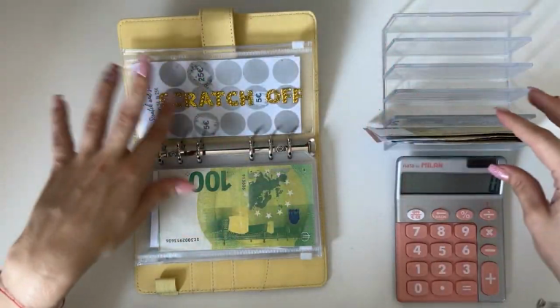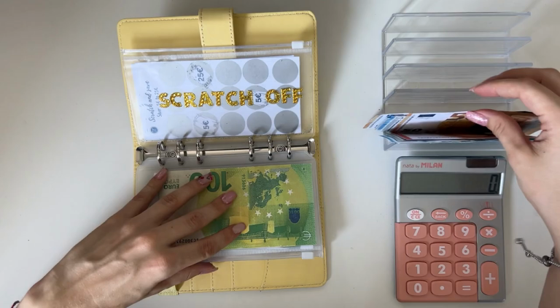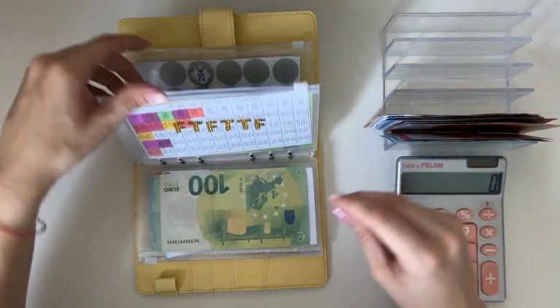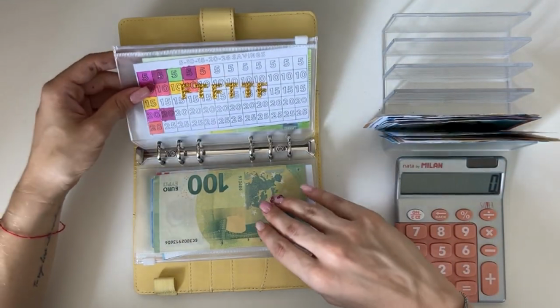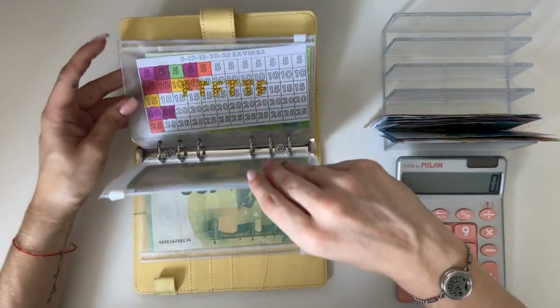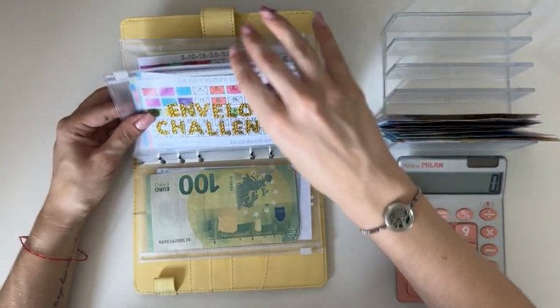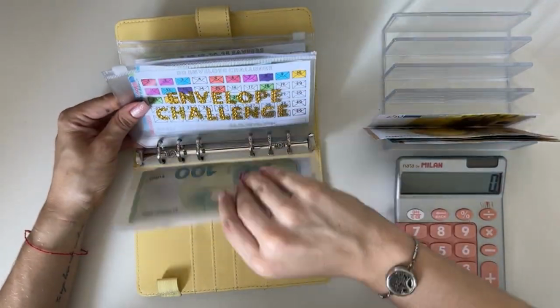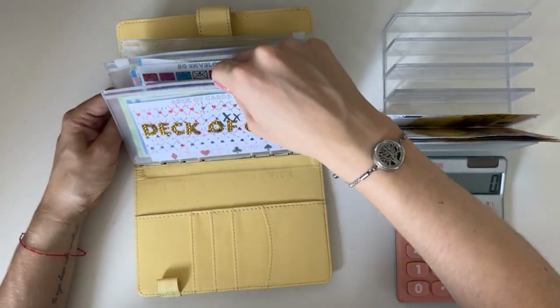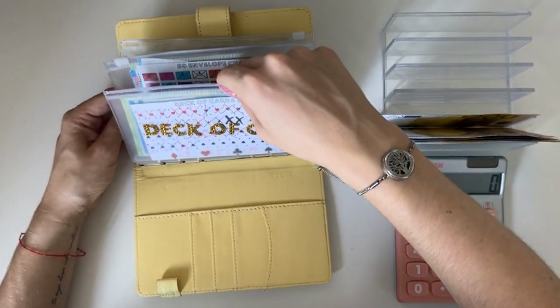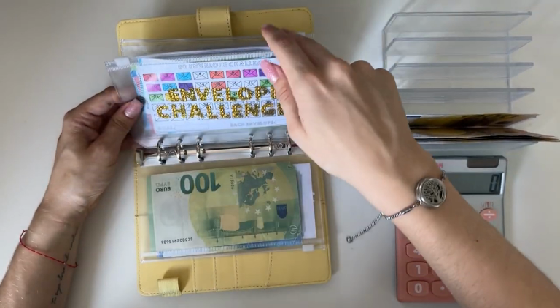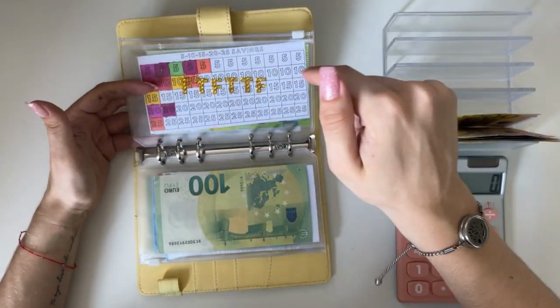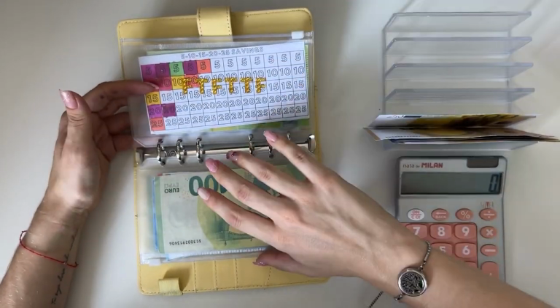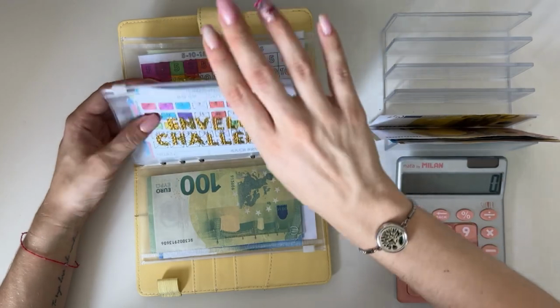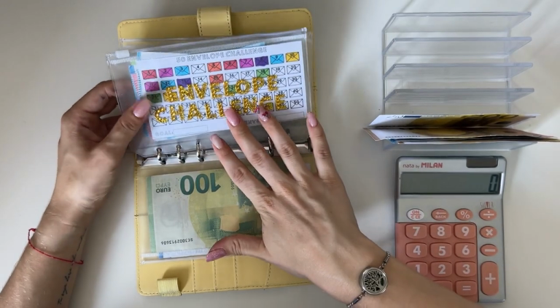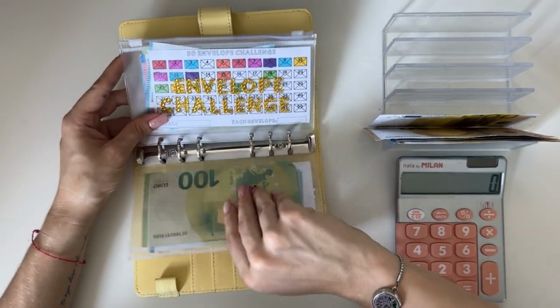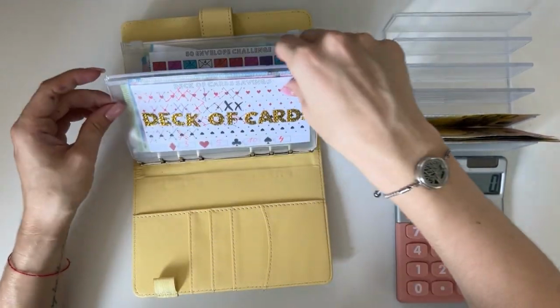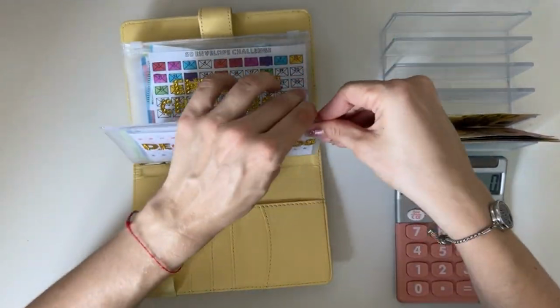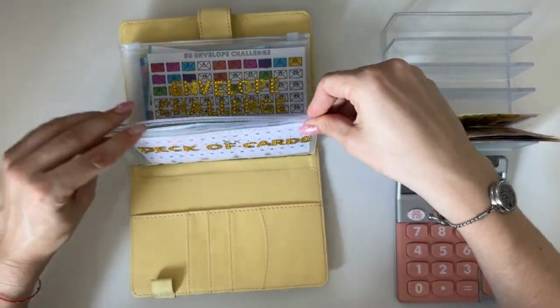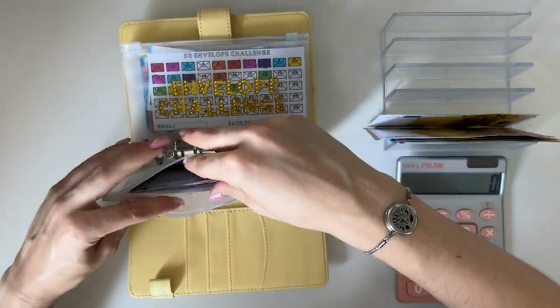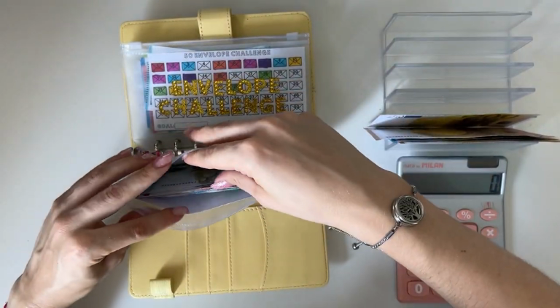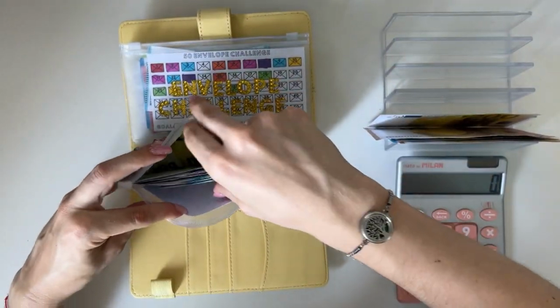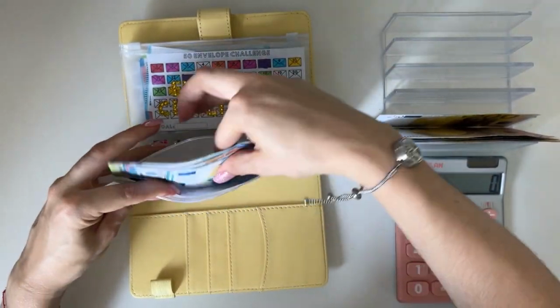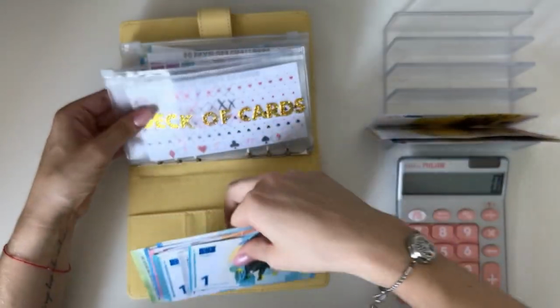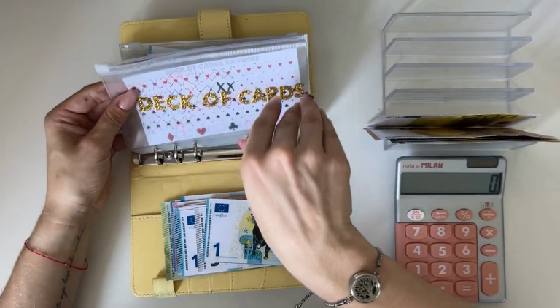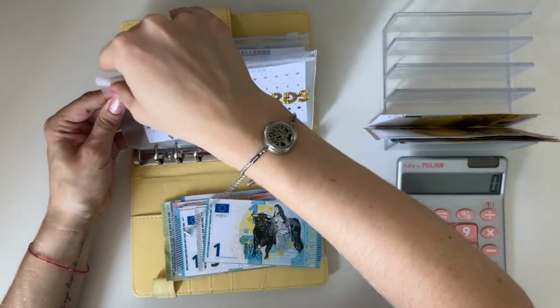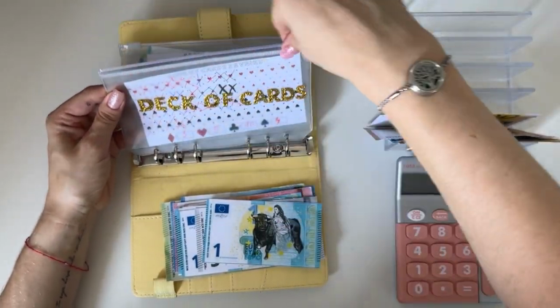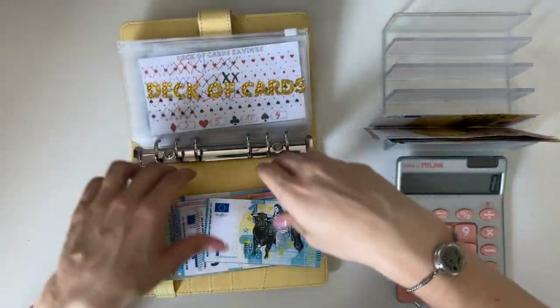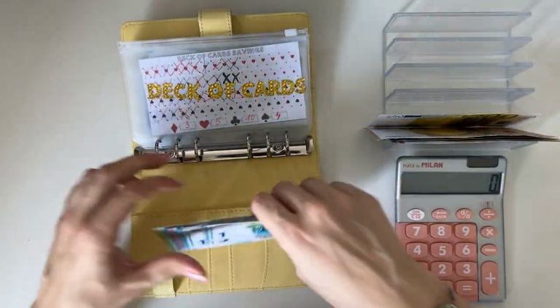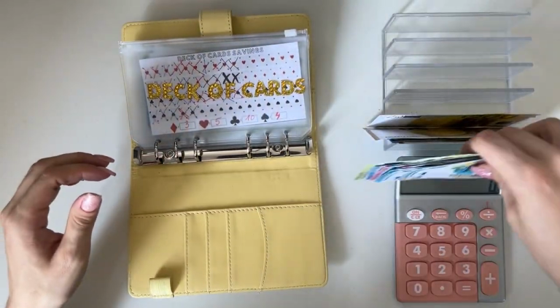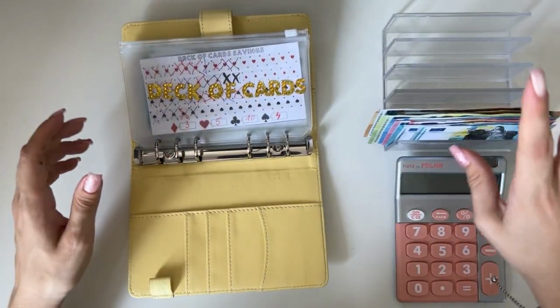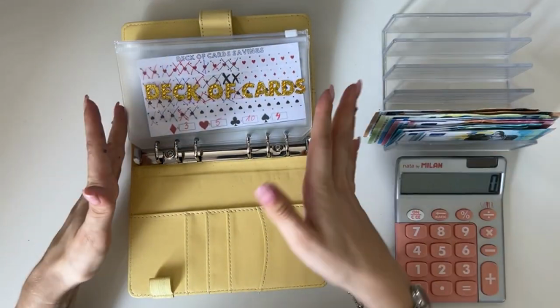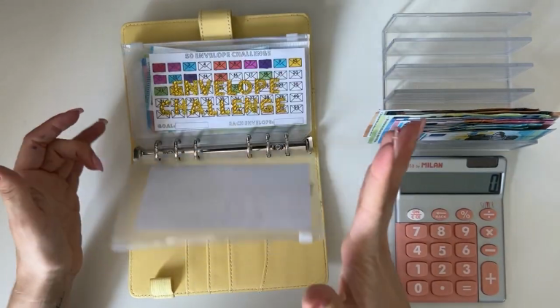I'm not going to take anything out of the envelope challenge. I will take the deck of cards as well, so we can just continue and leave the rest.